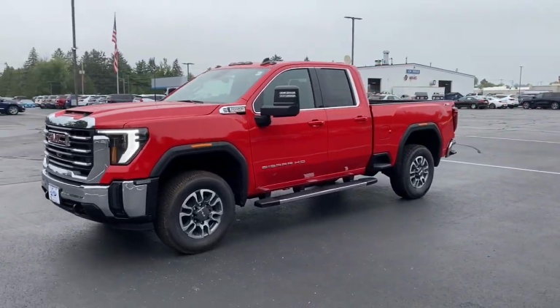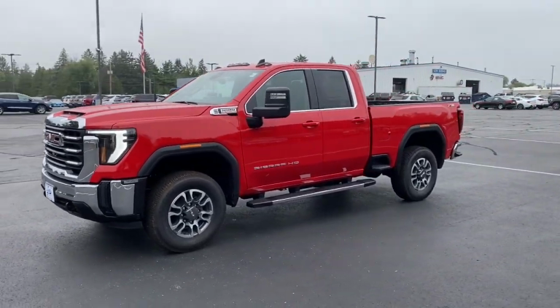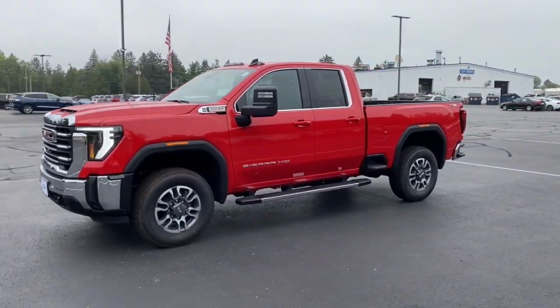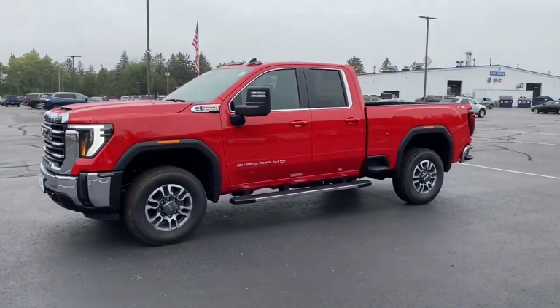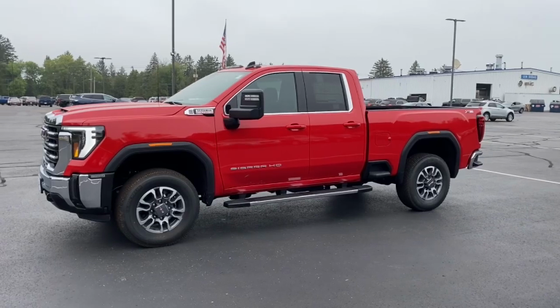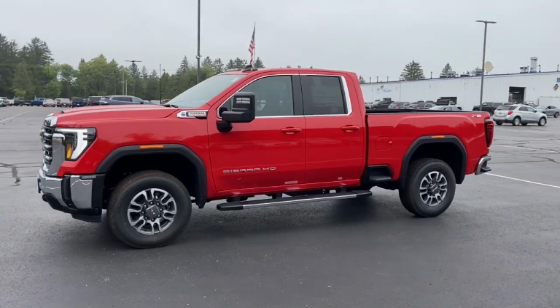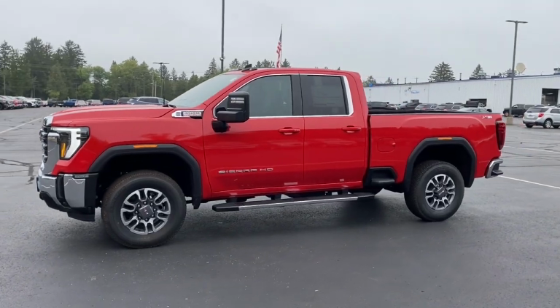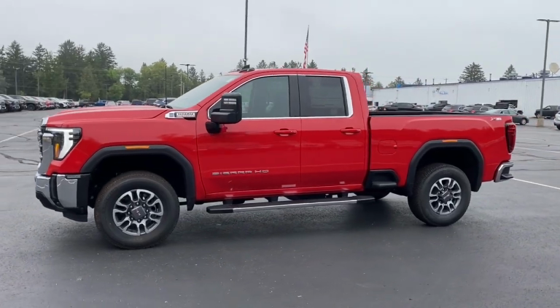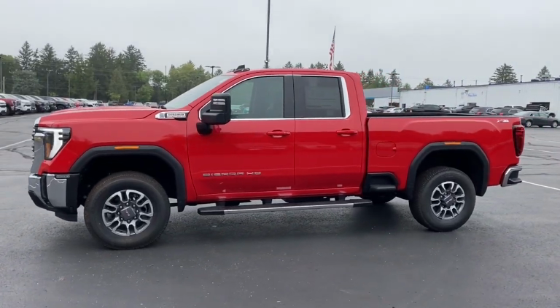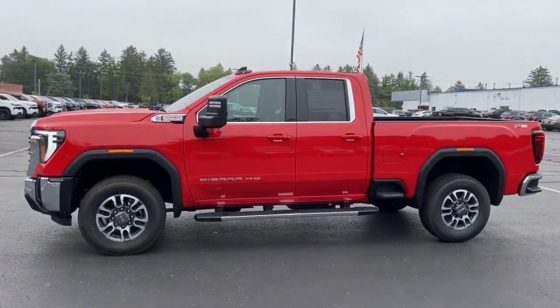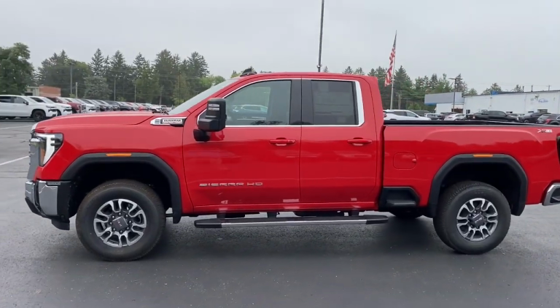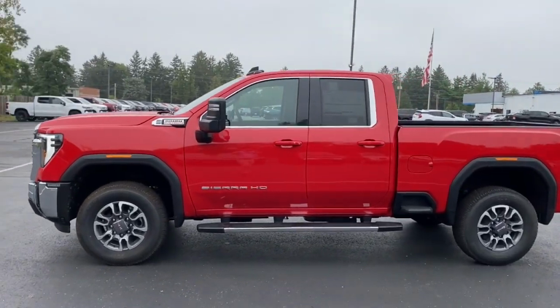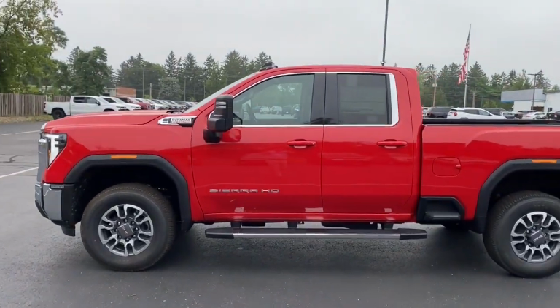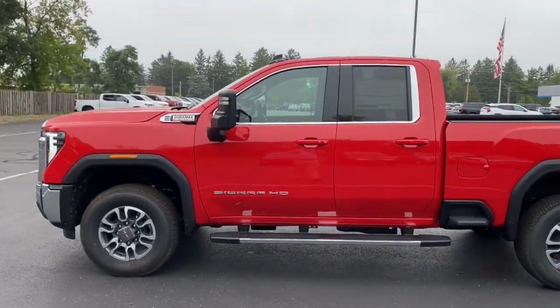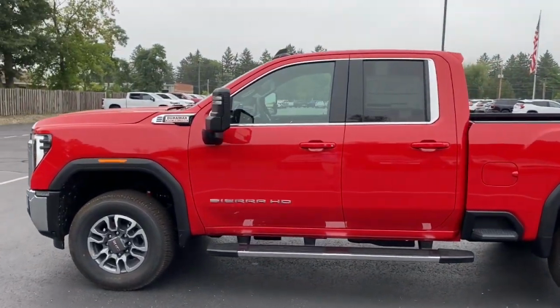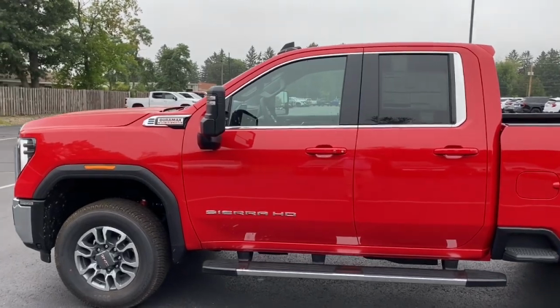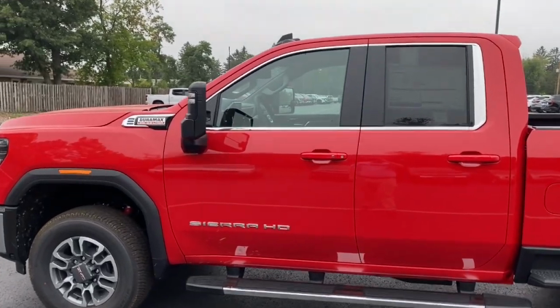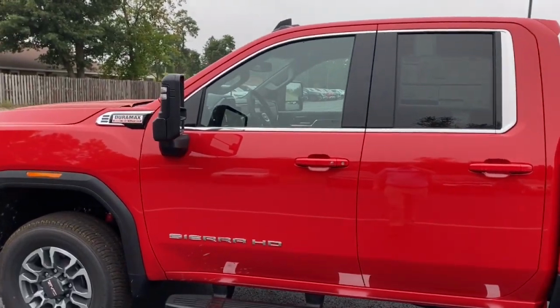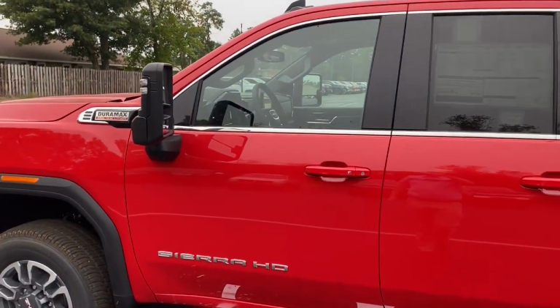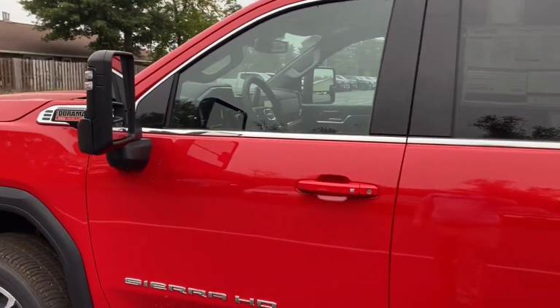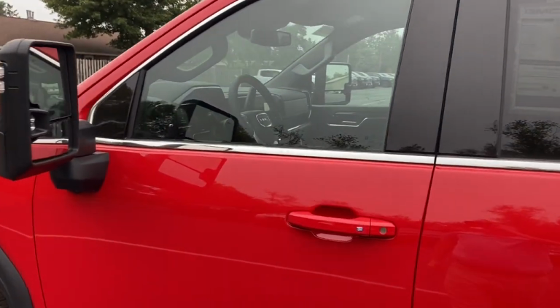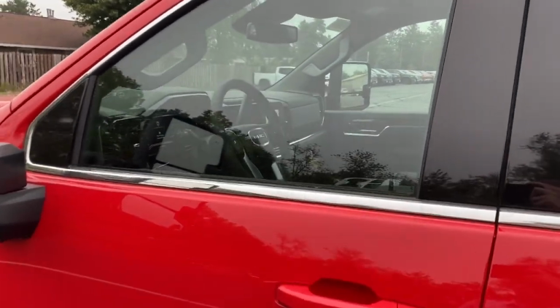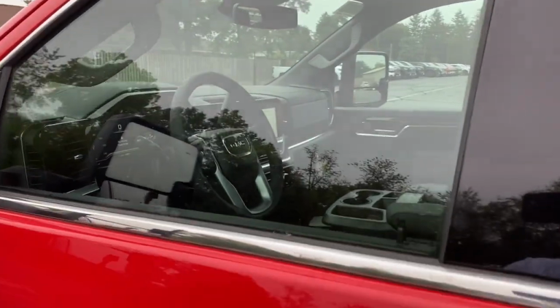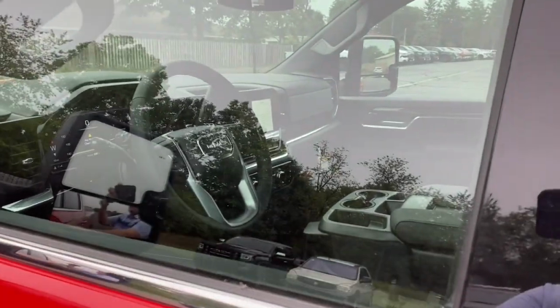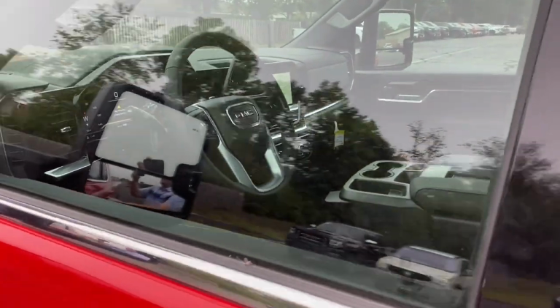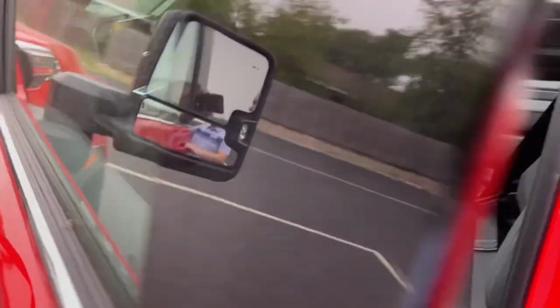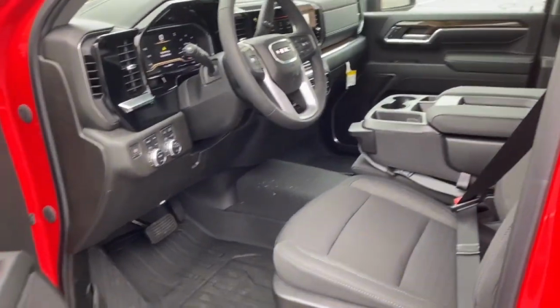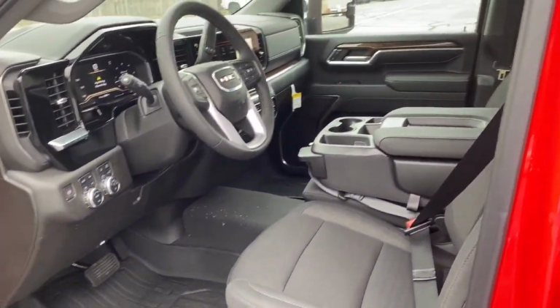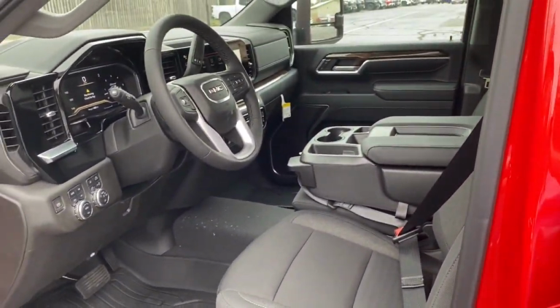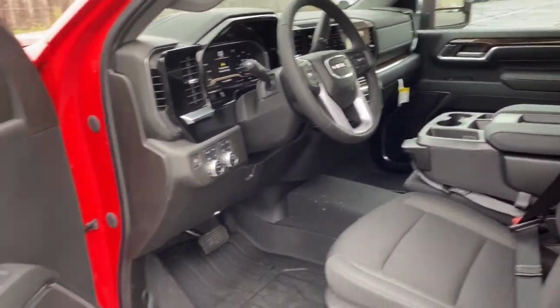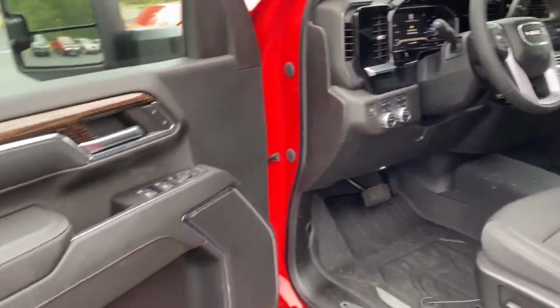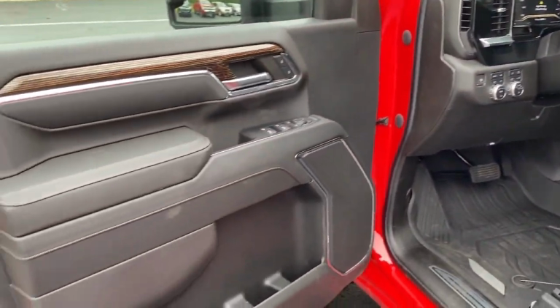Impressively maneuverable and available with a wide range of options like all-wheel drive and driver-assist safety features, this handsomely styled workhorse is designed to maximize comfort, convenience, and confidence. The following are some of this vehicle's highlighted options.